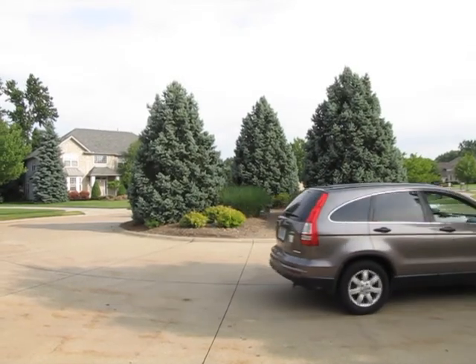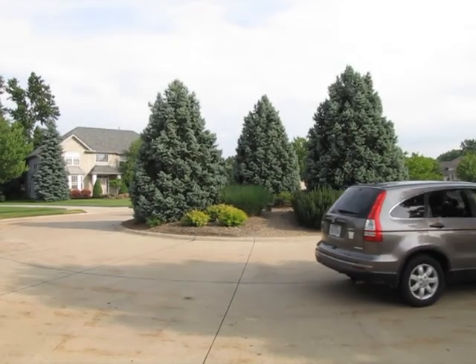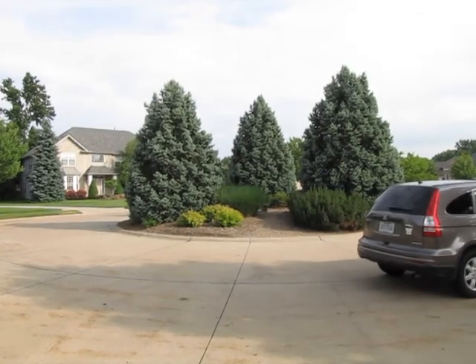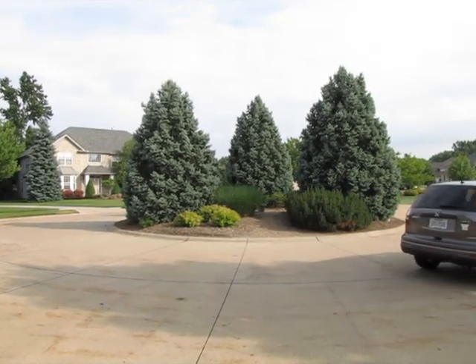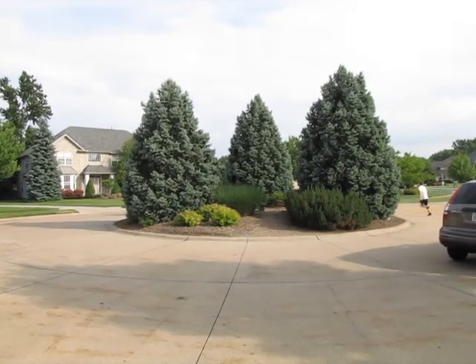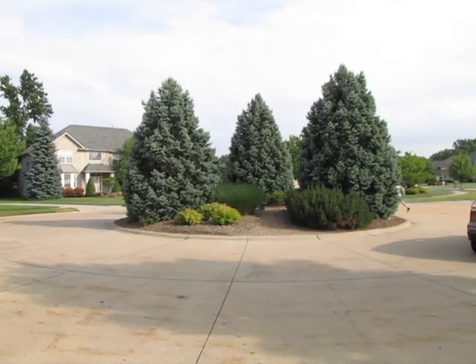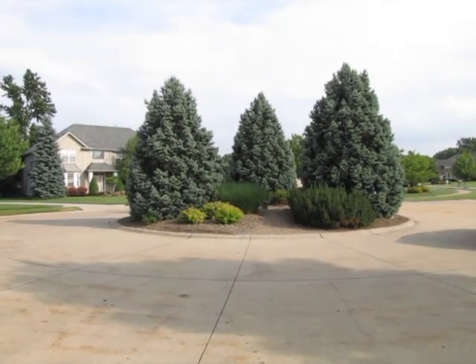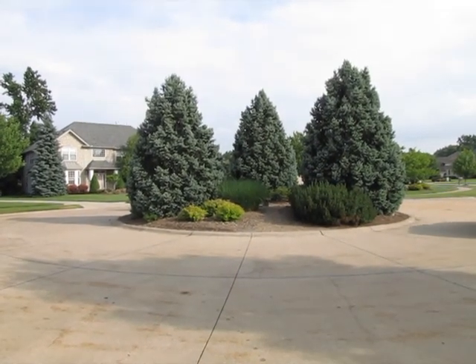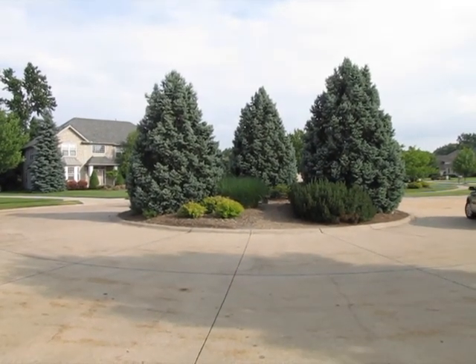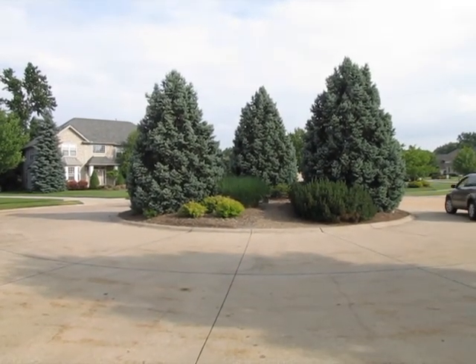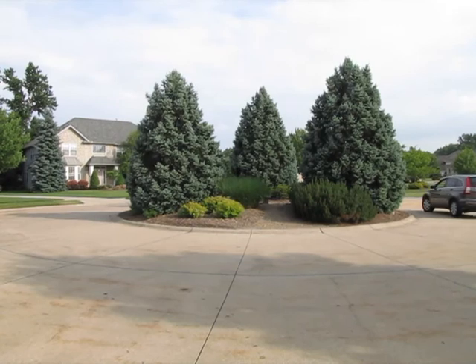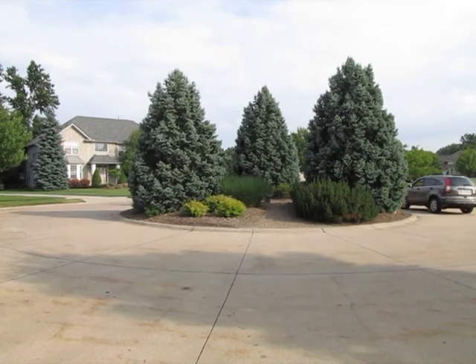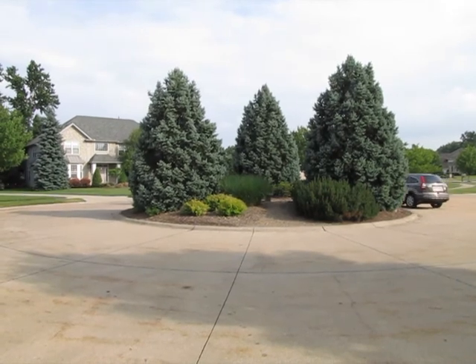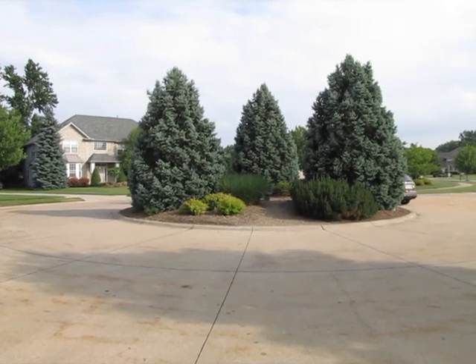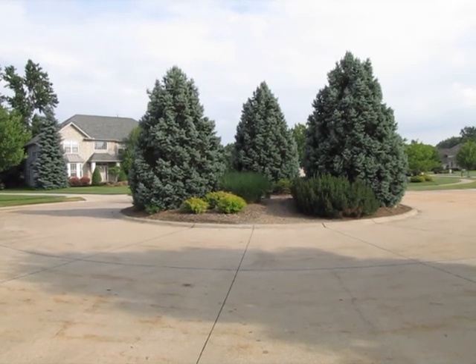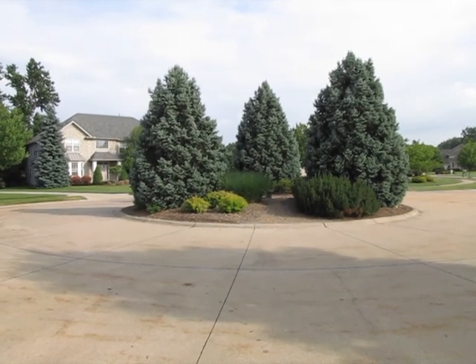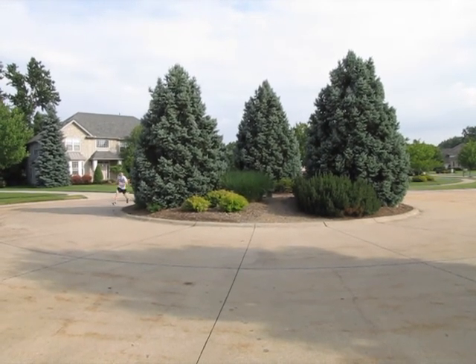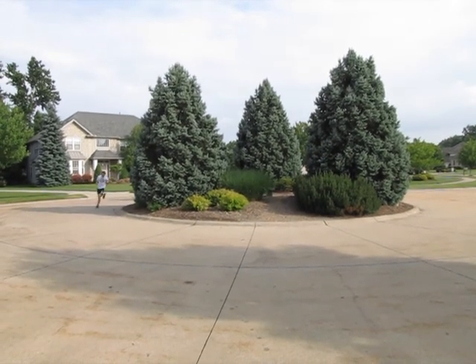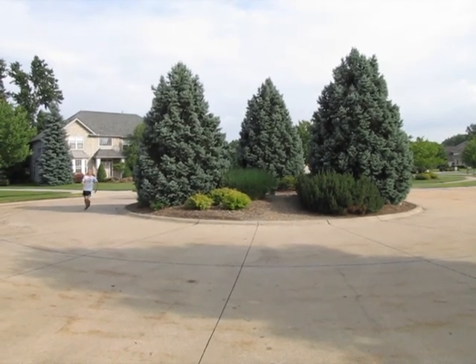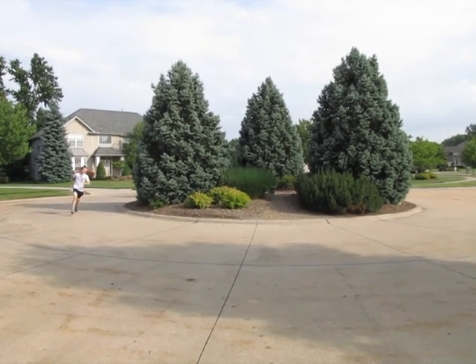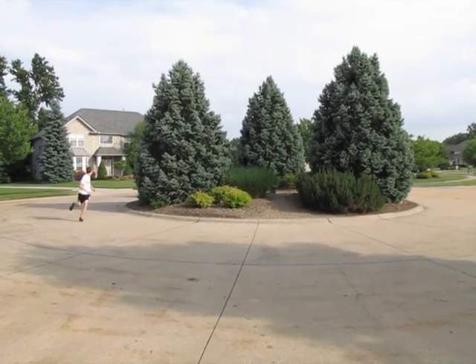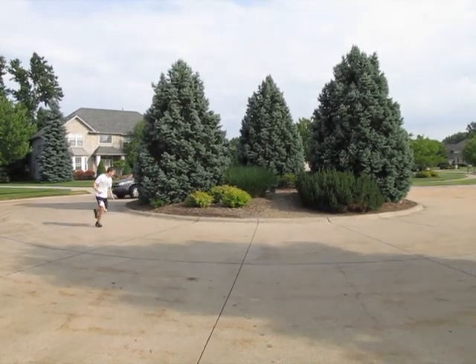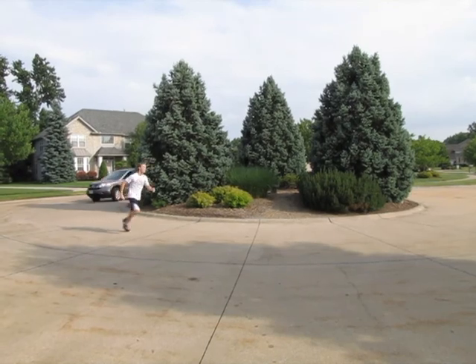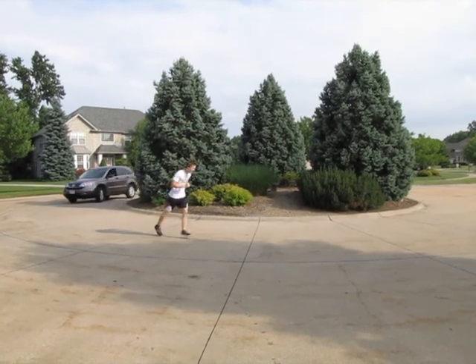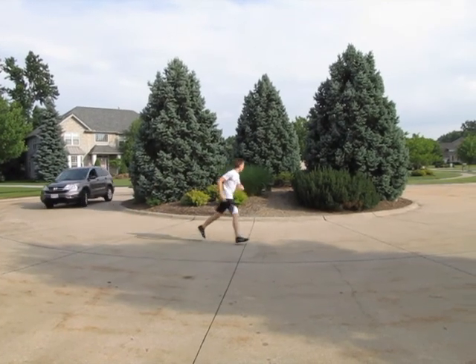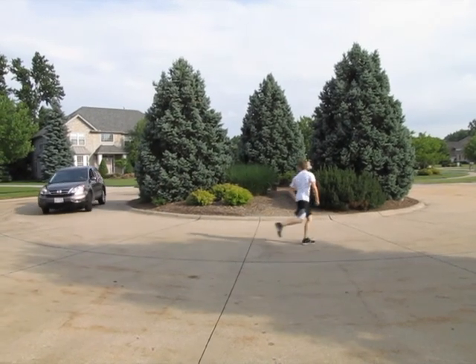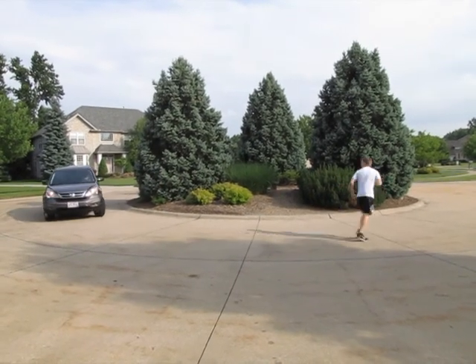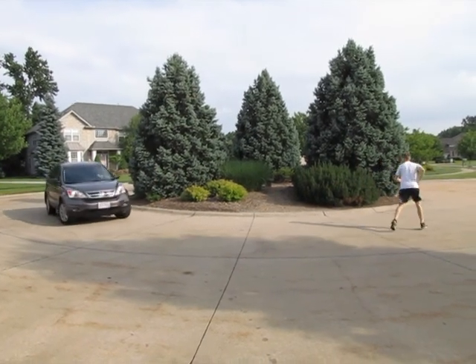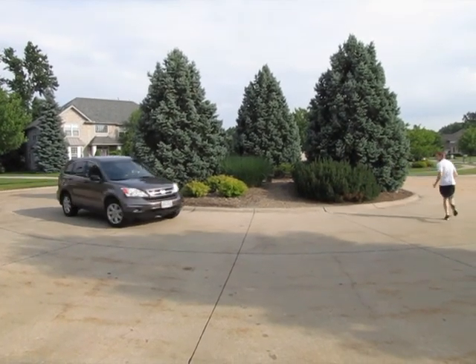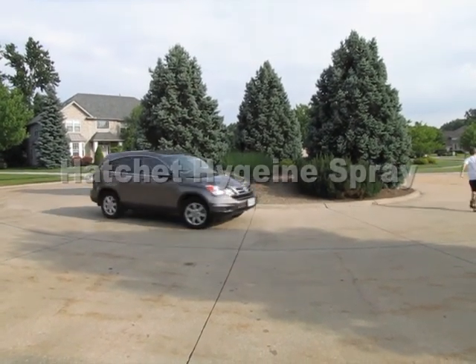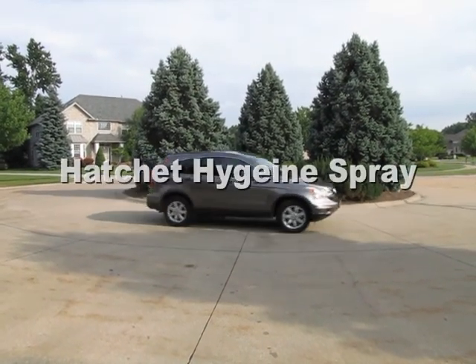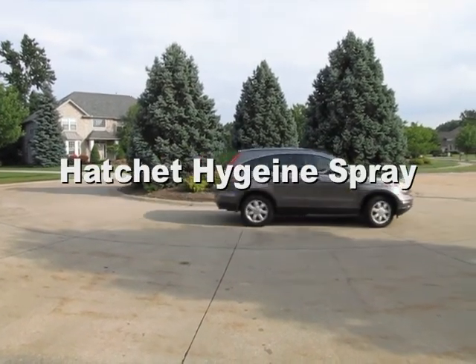Are you tired of being kidnapped by people you don't want to be kidnapped by? Well now, there's a simple solution to all your problems. From the creators of Hatchet Hair Products comes the product you've all been waiting for: Hatchet Hygiene Spray.